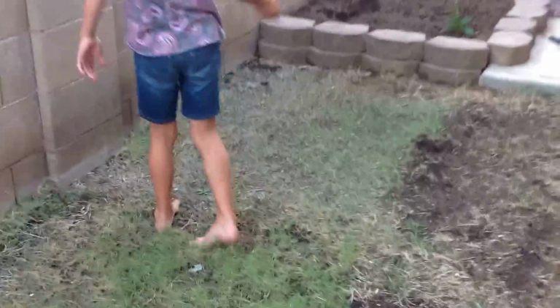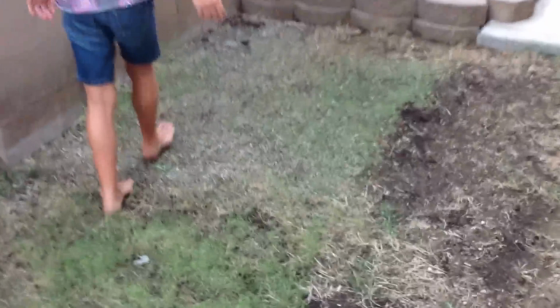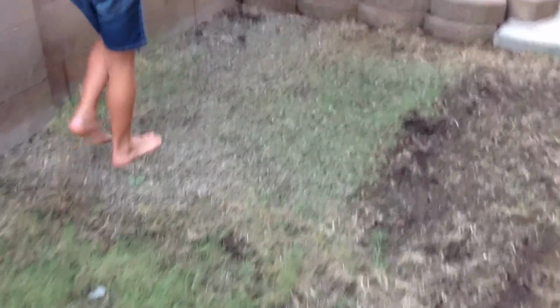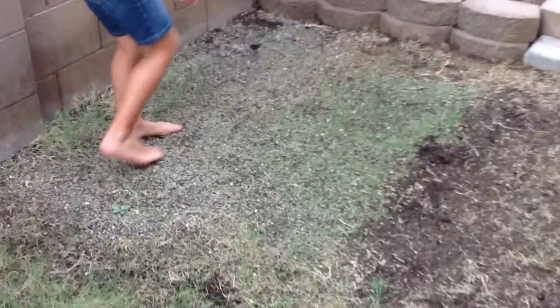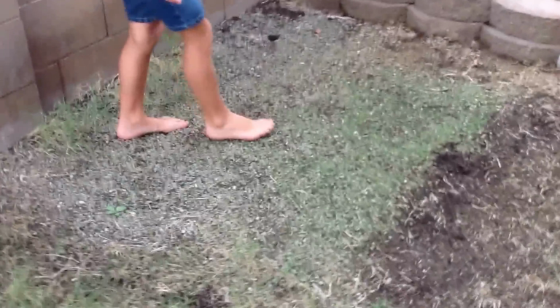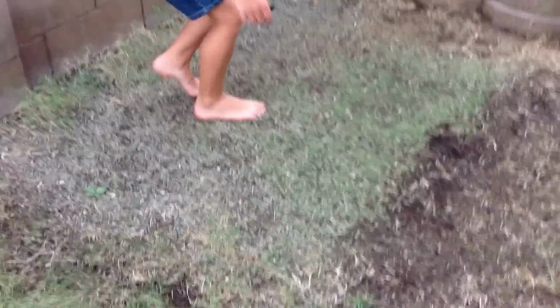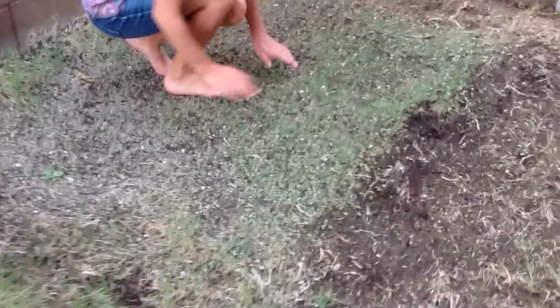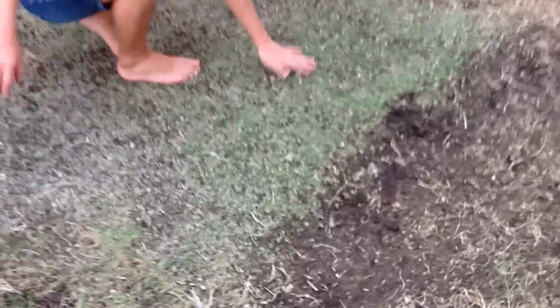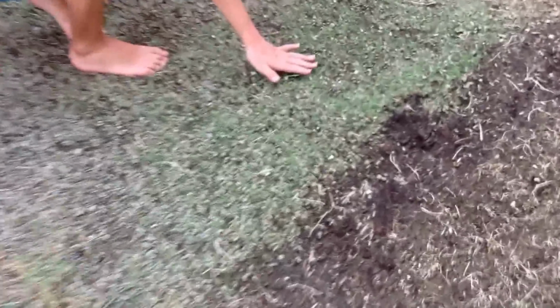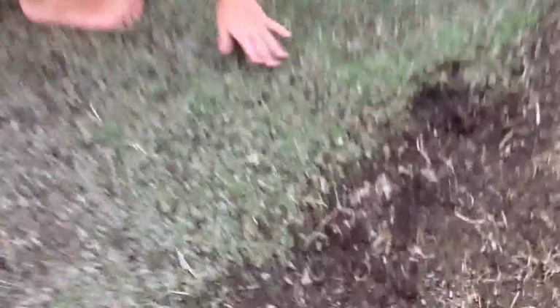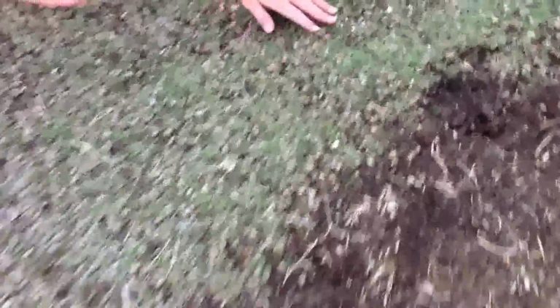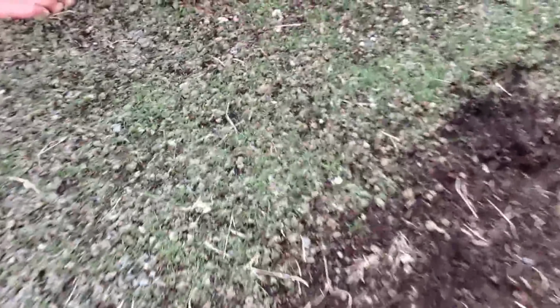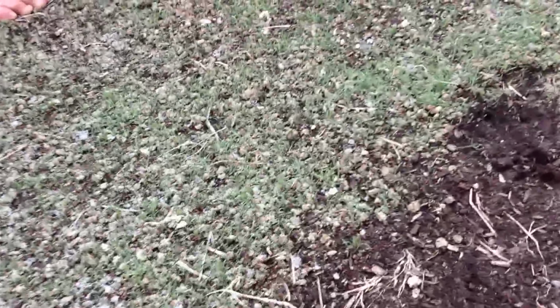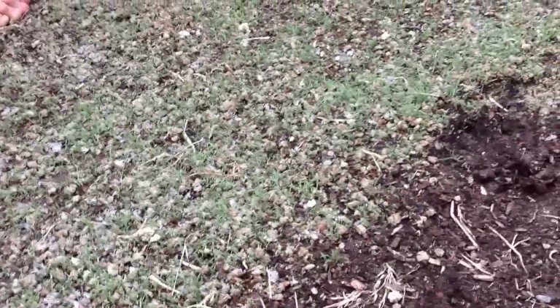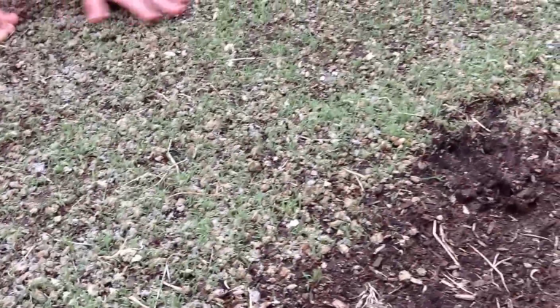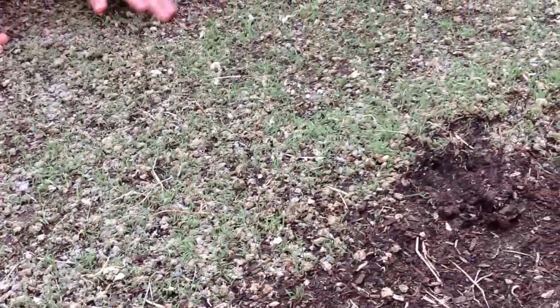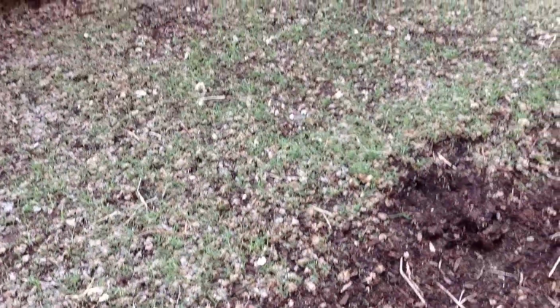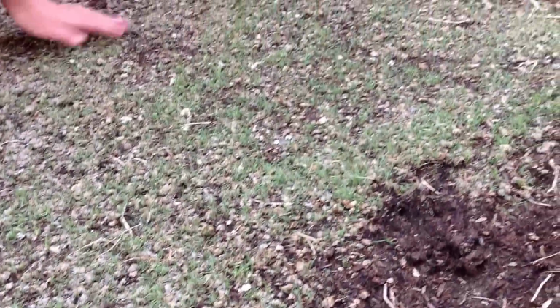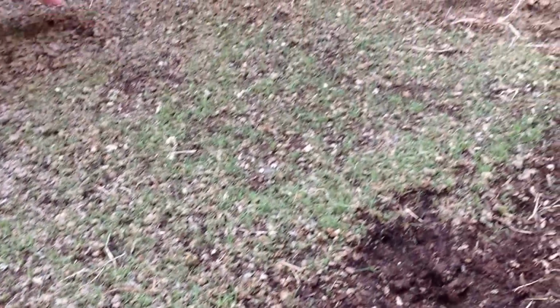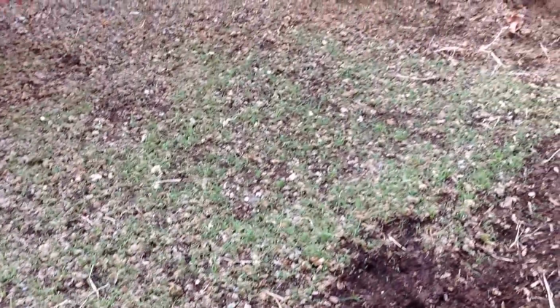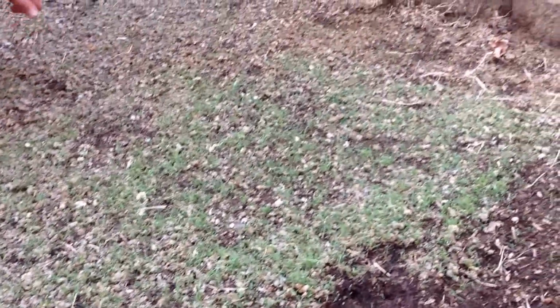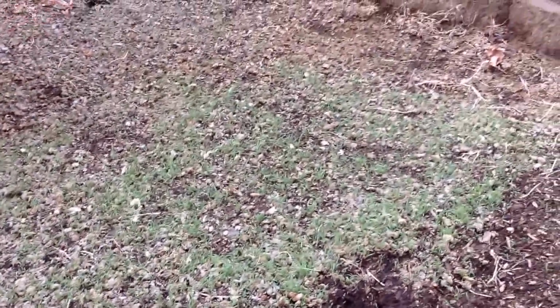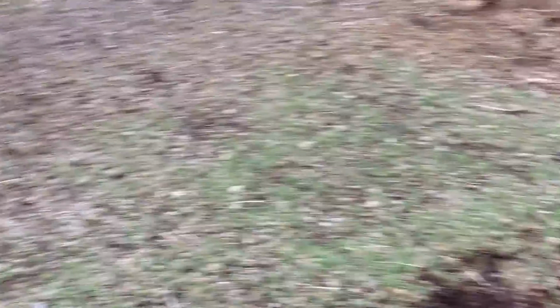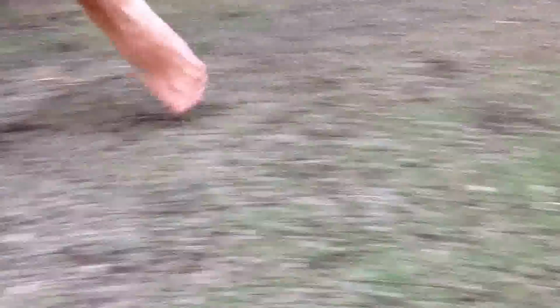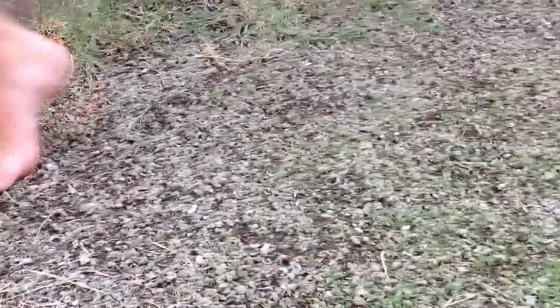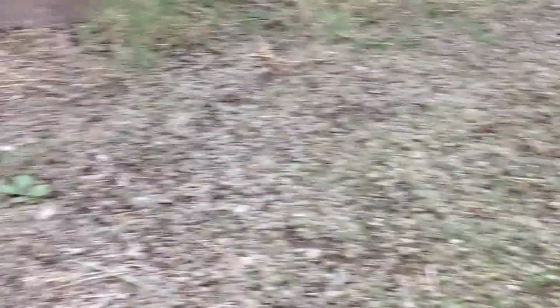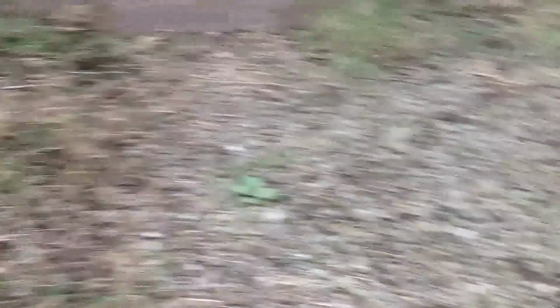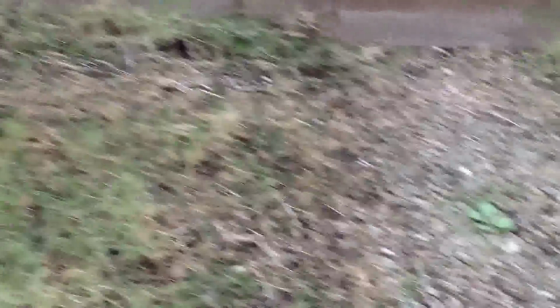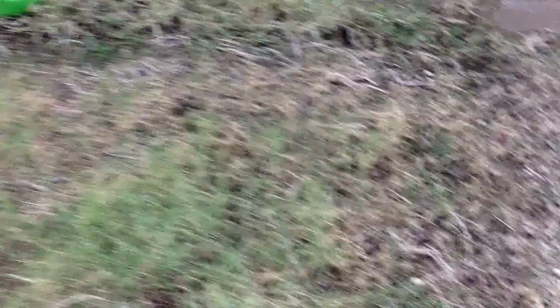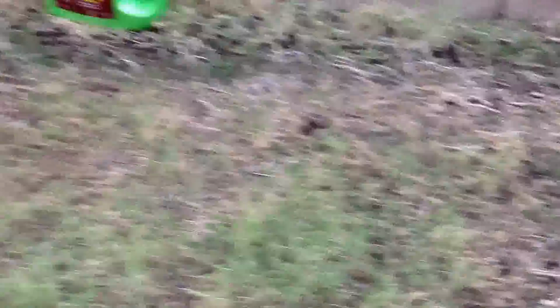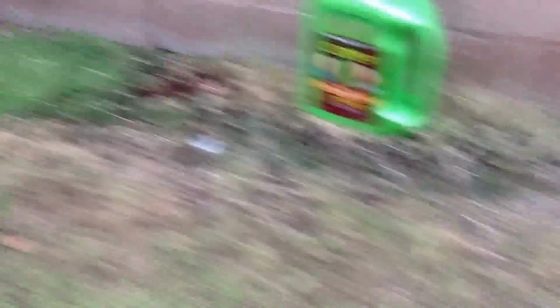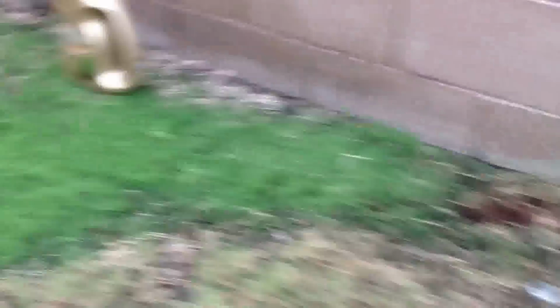This grass didn't grow that much, but if you look closely you can see some grass right there. And over here, you can see a ton of grass.